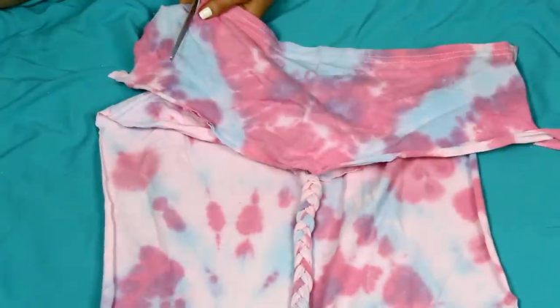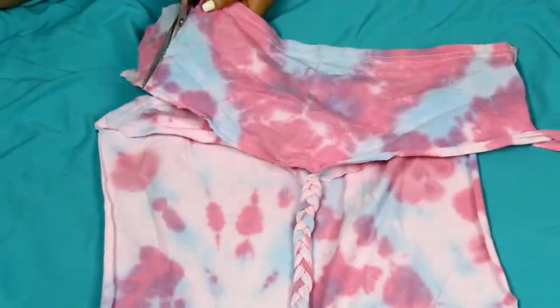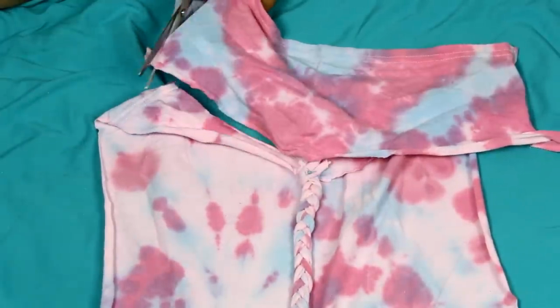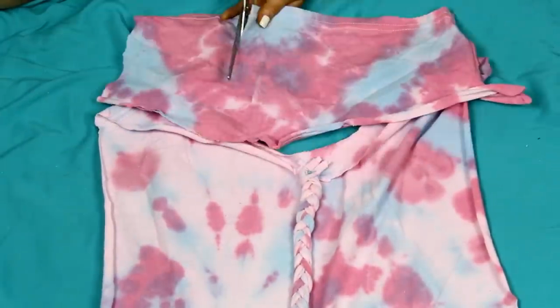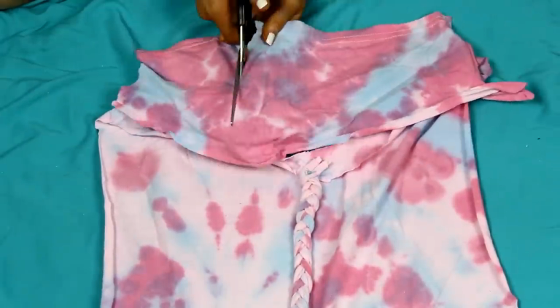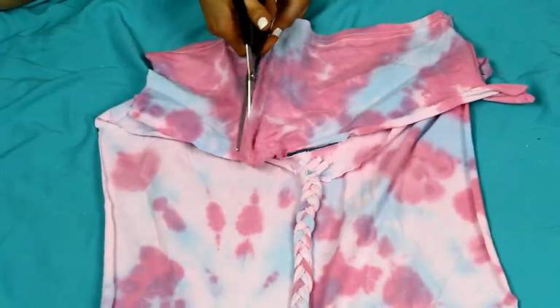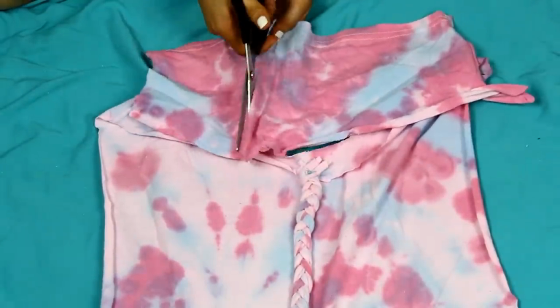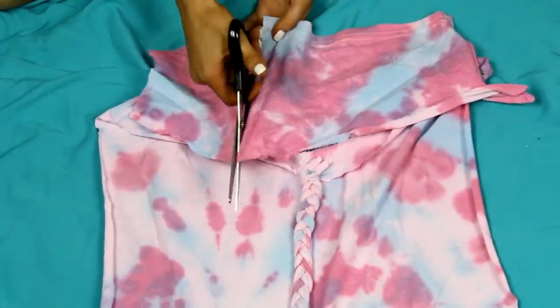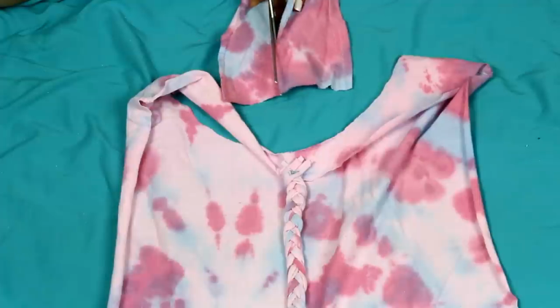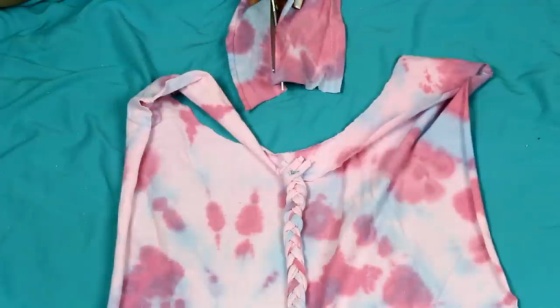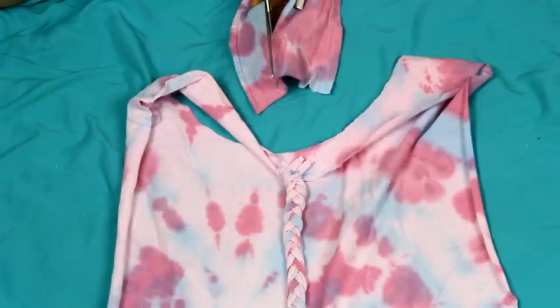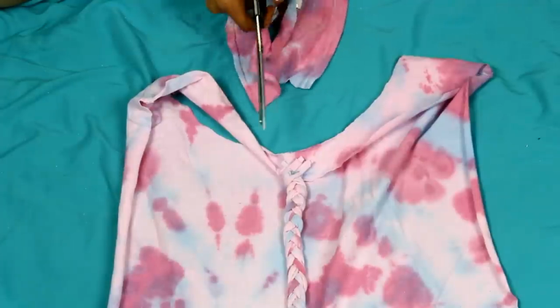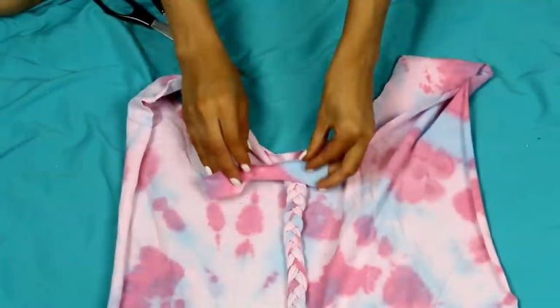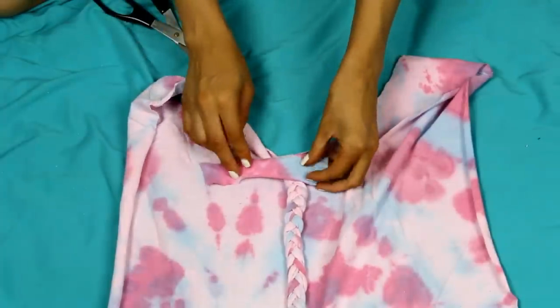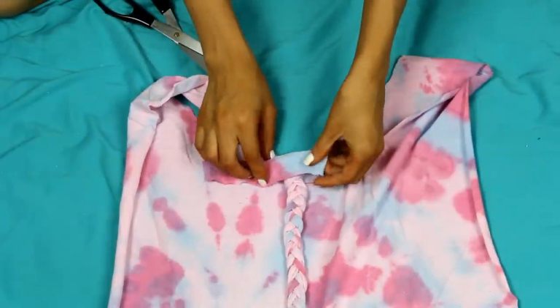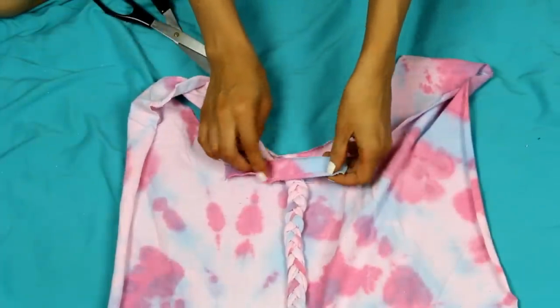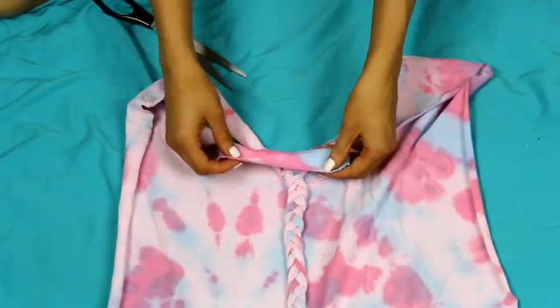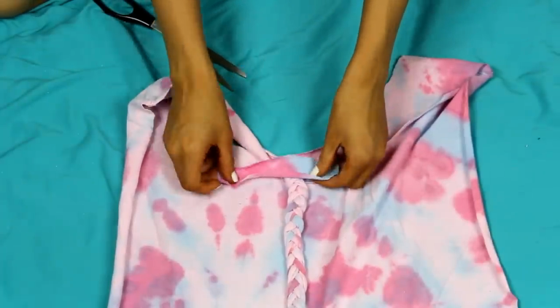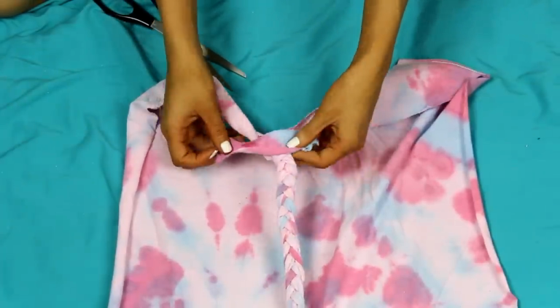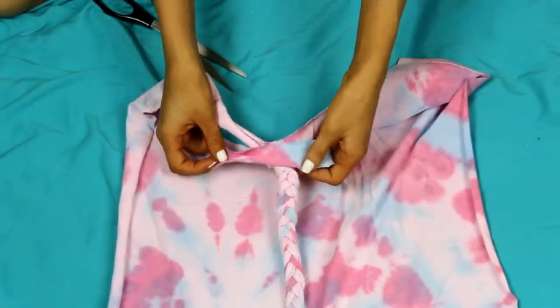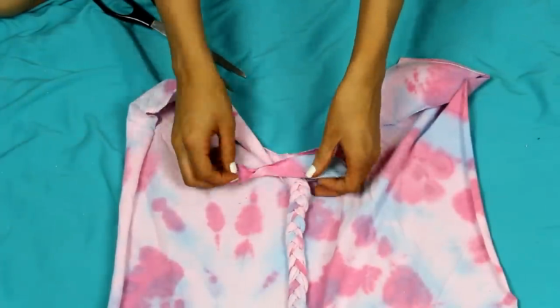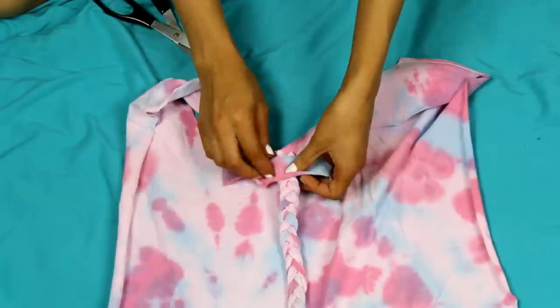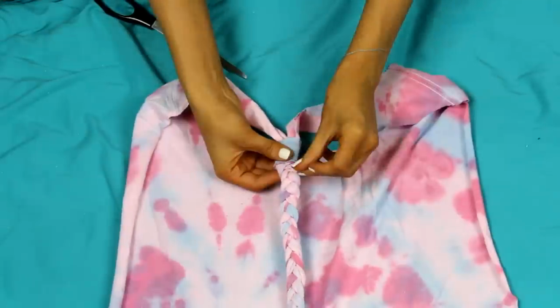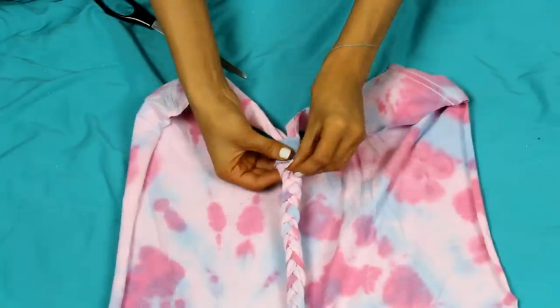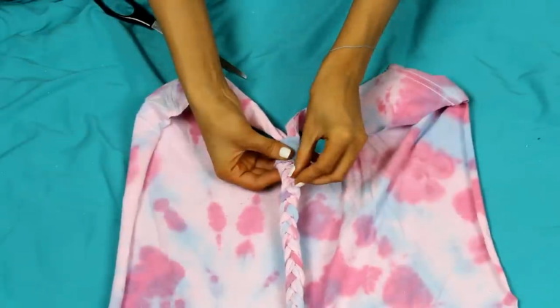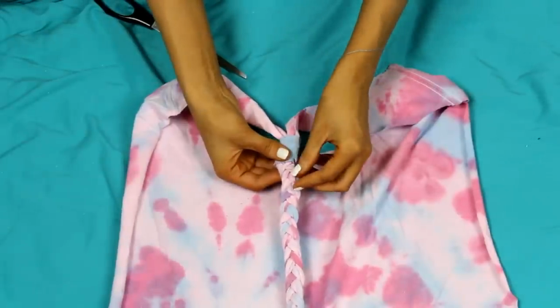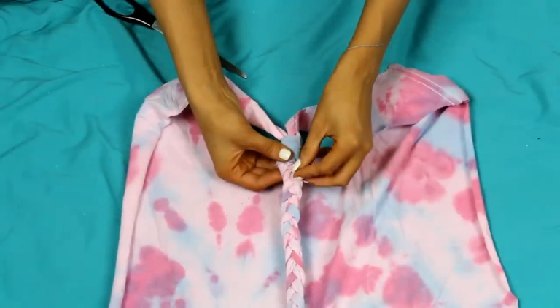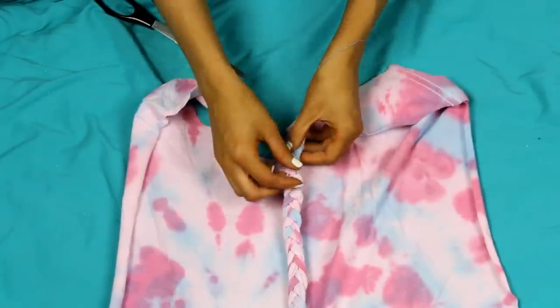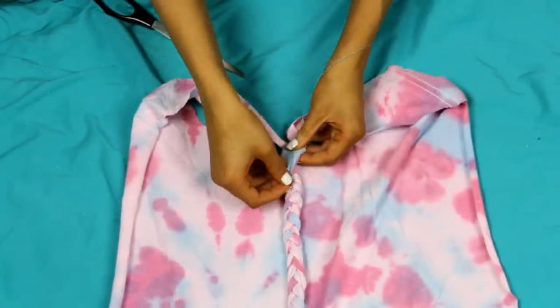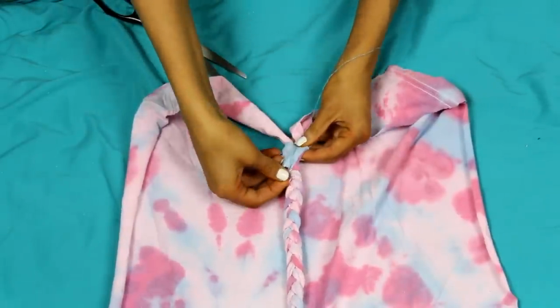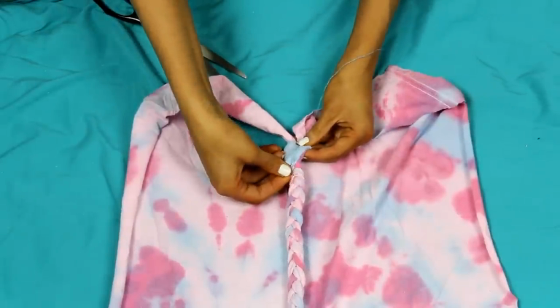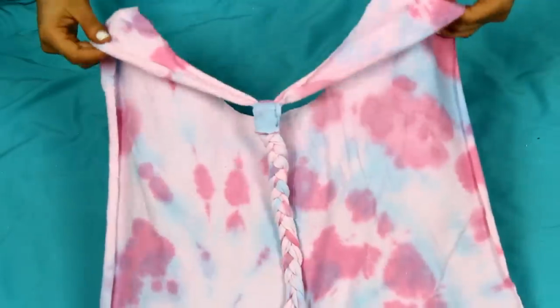Now we're taking our sleeve that we cut off earlier and cutting off one strip of fabric from it, about one inch wide and four inches long. This is going to cover the stitching you just did on top of the braid. Once you complete this final step, you're done with the whole dress.